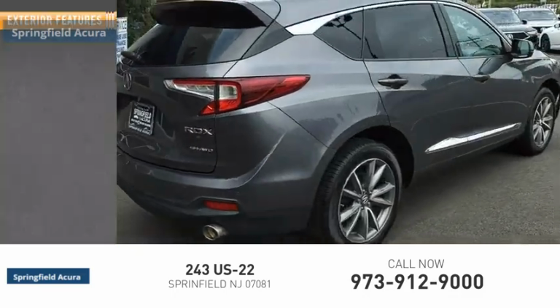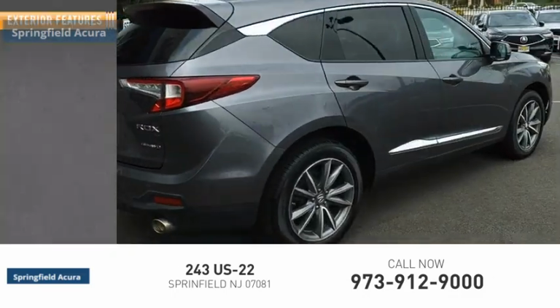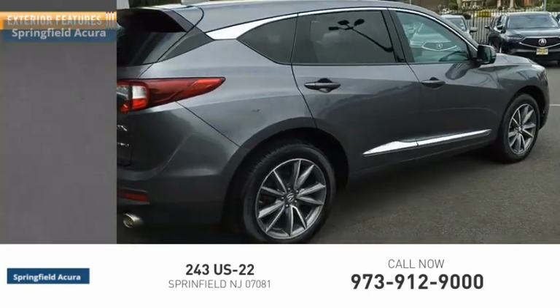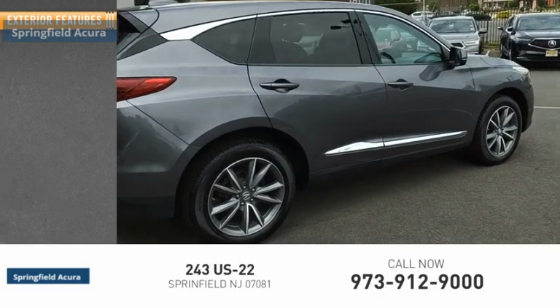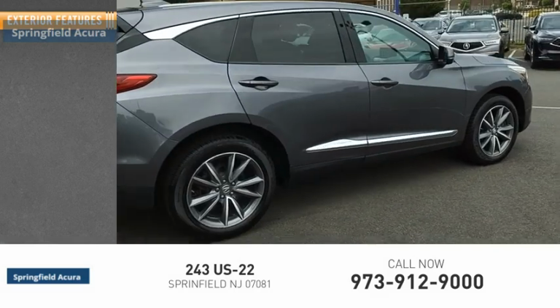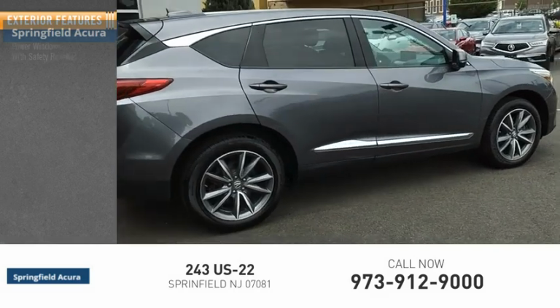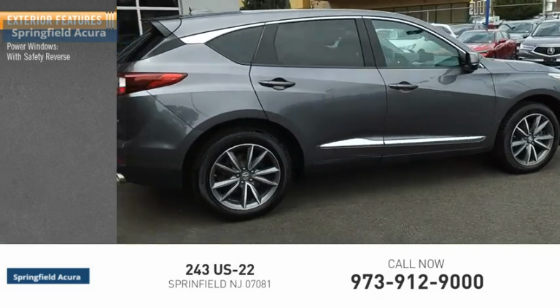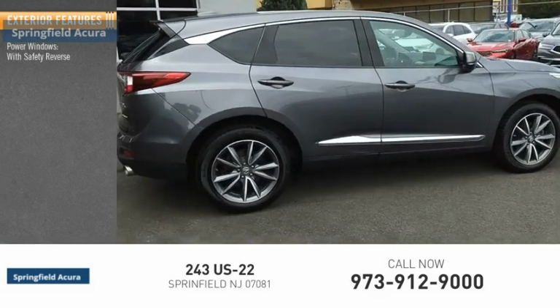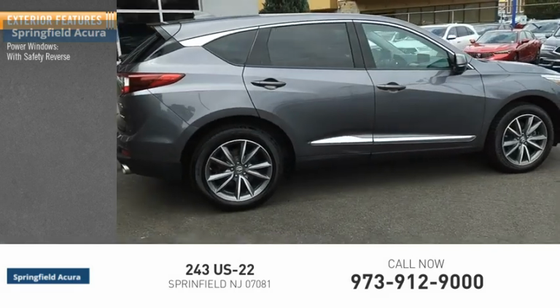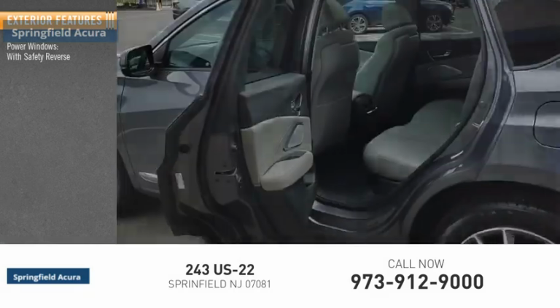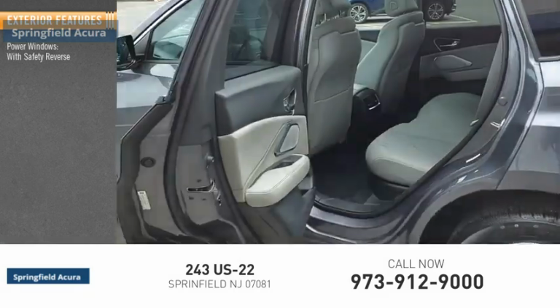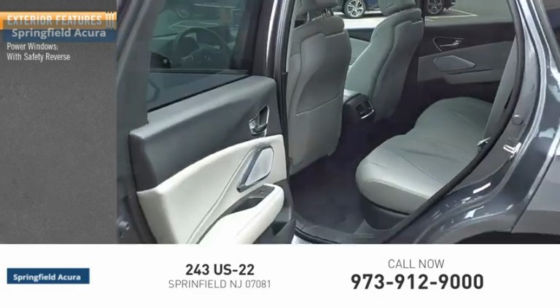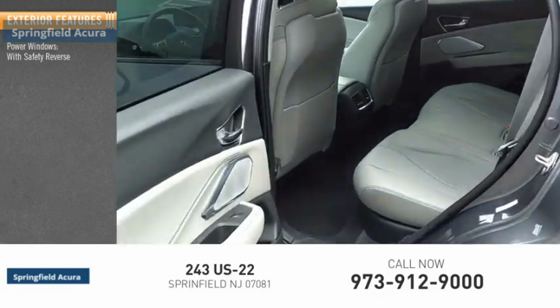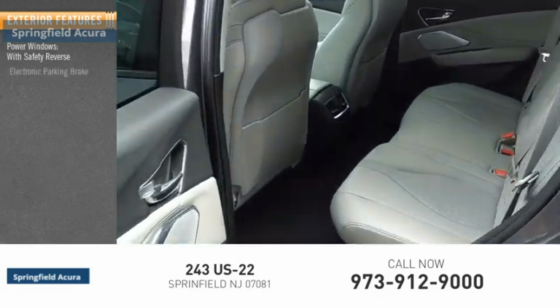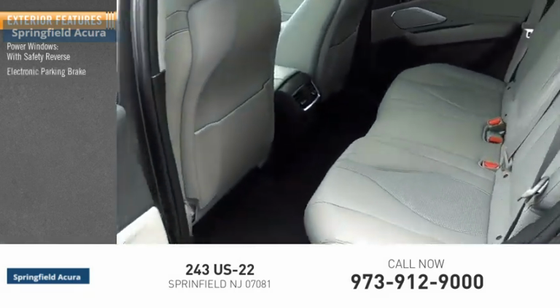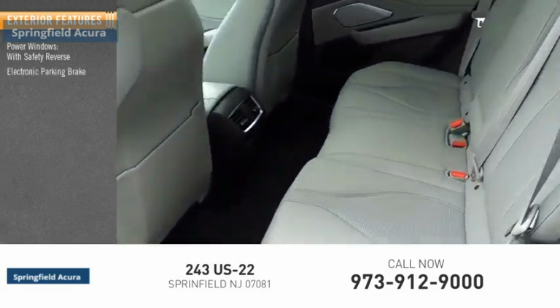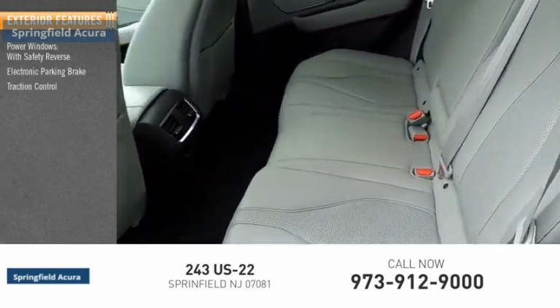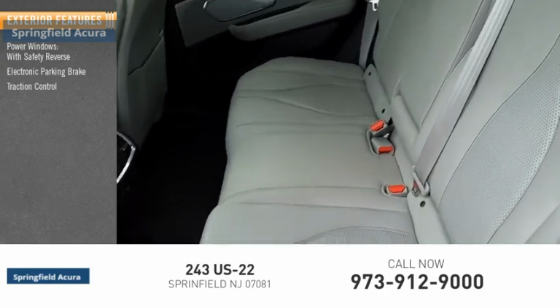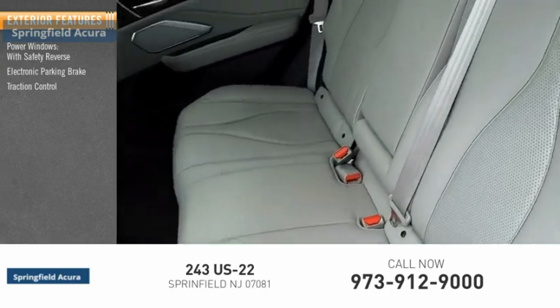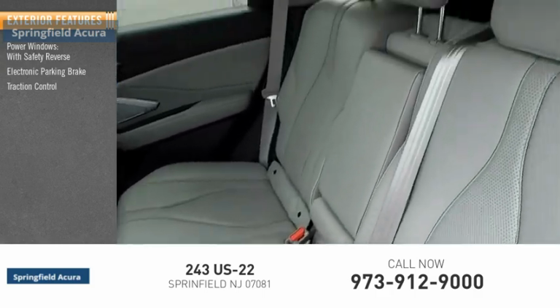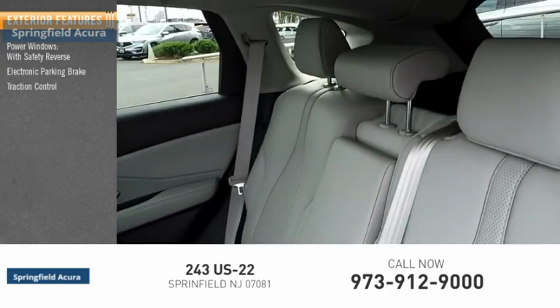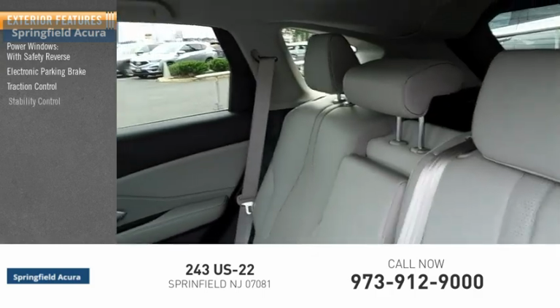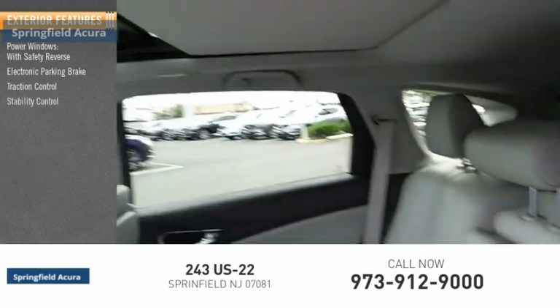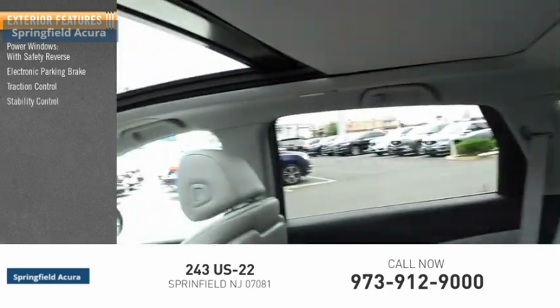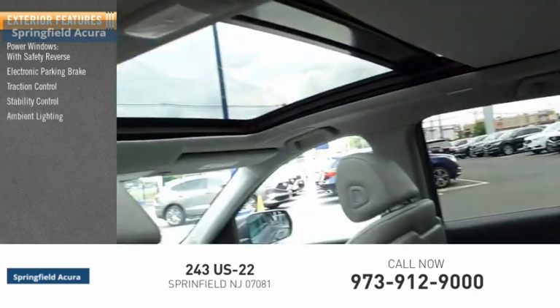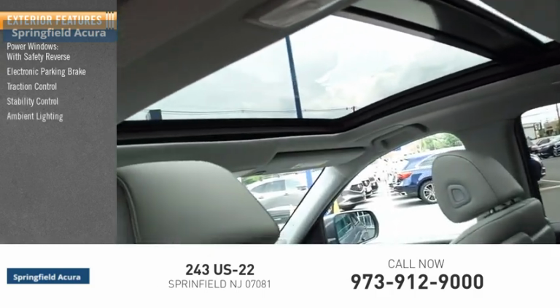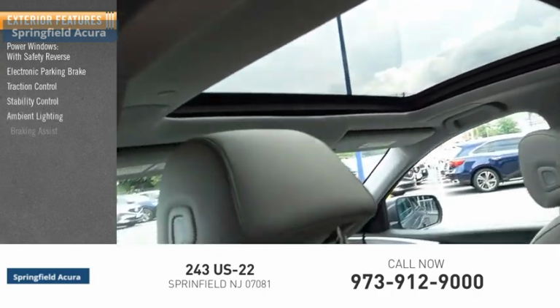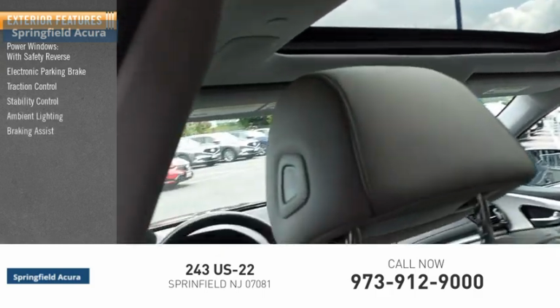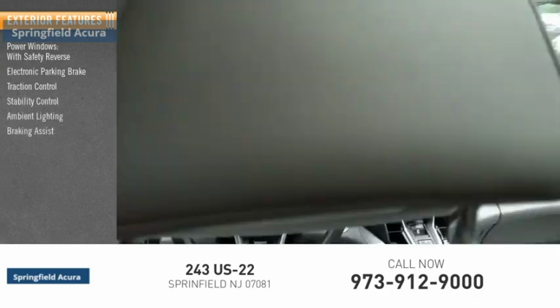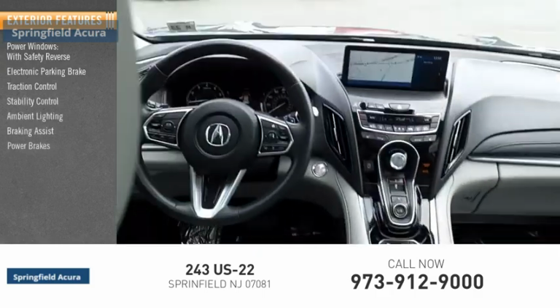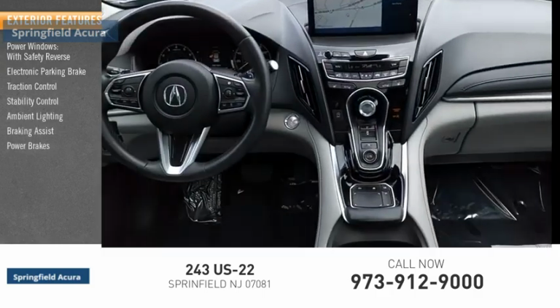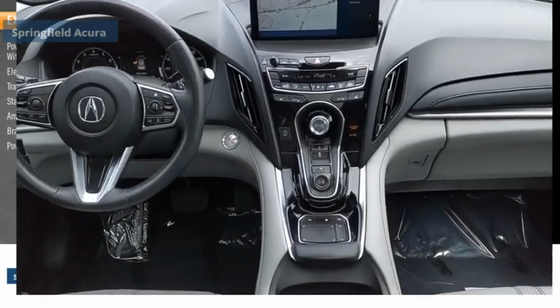Here are some of this vehicle's great options: power windows with safety reverse, electronic parking brake, traction control, stability control, ambient lighting, braking assist, power brakes.